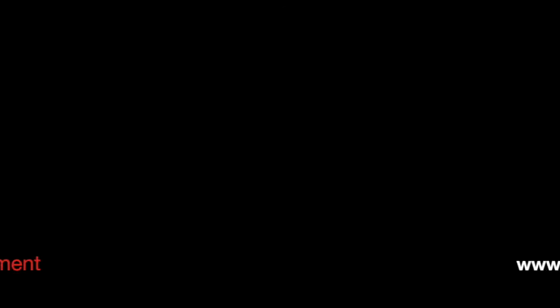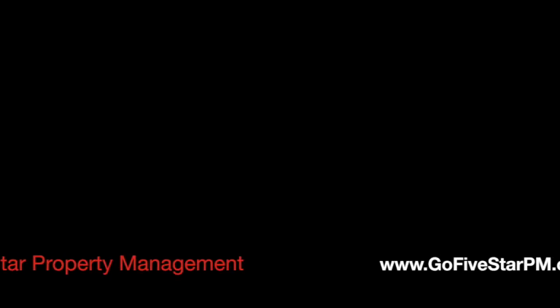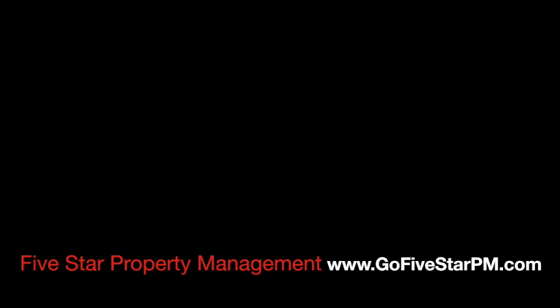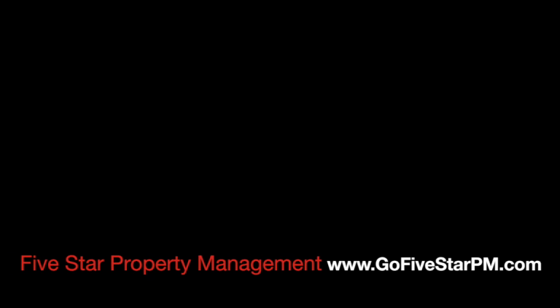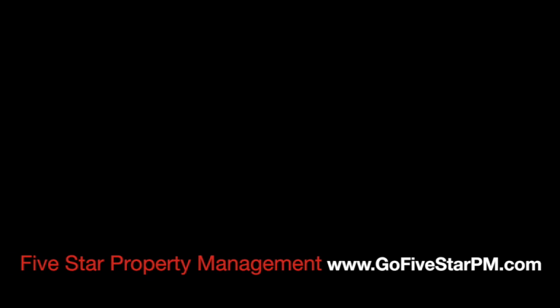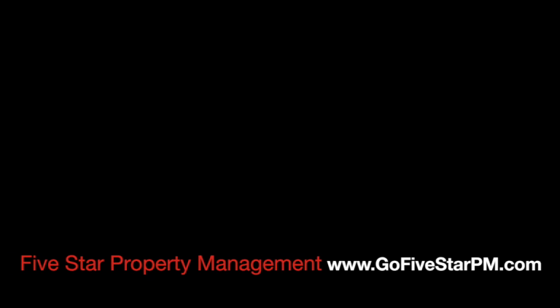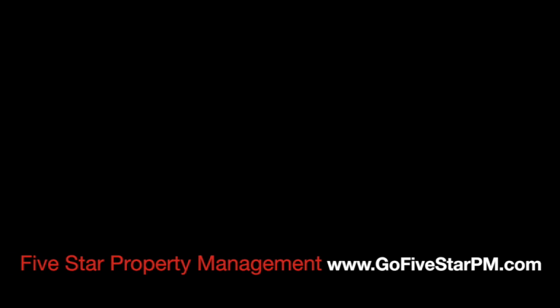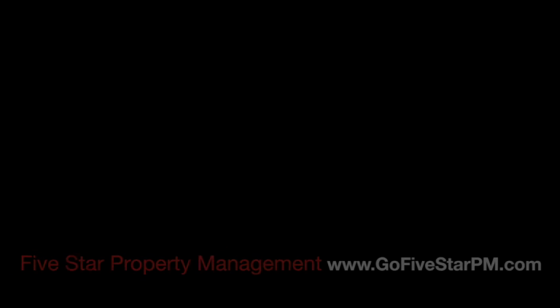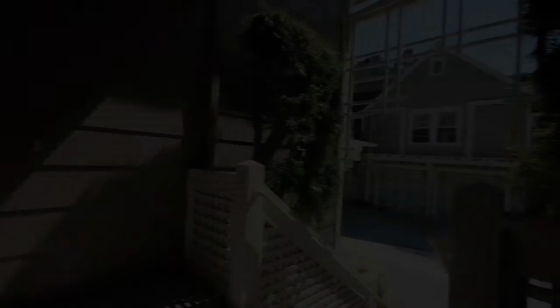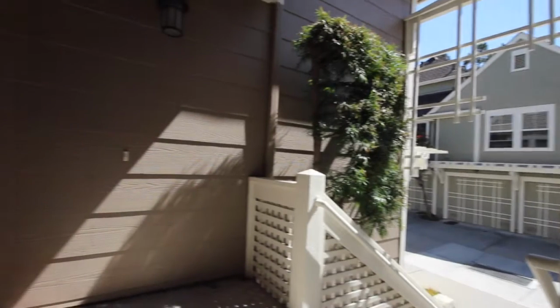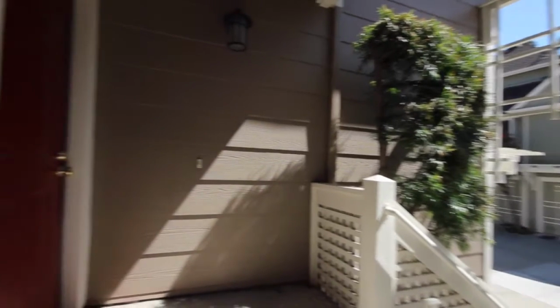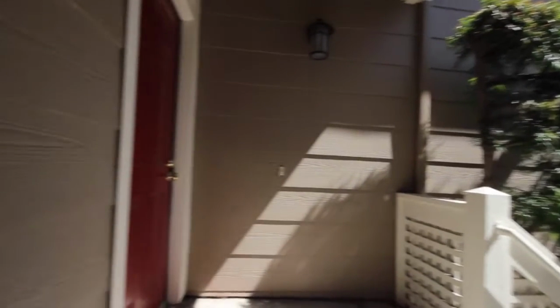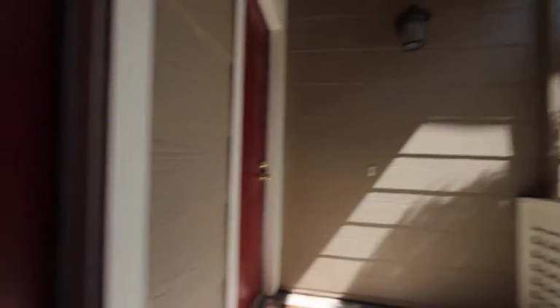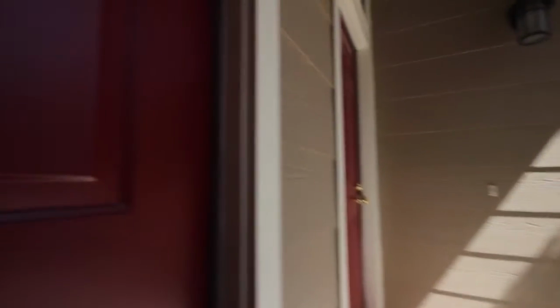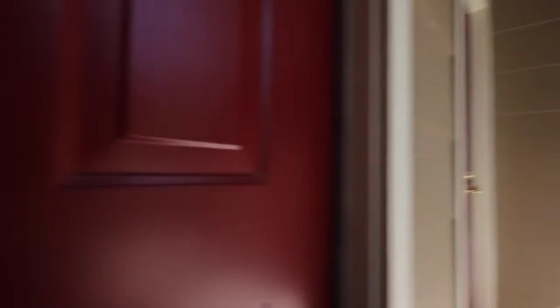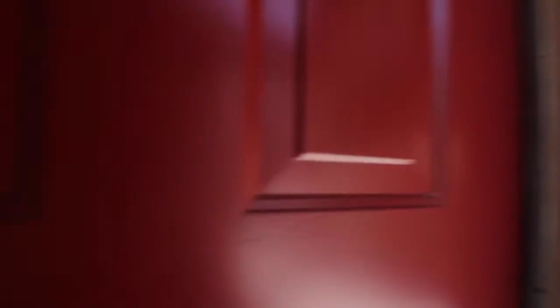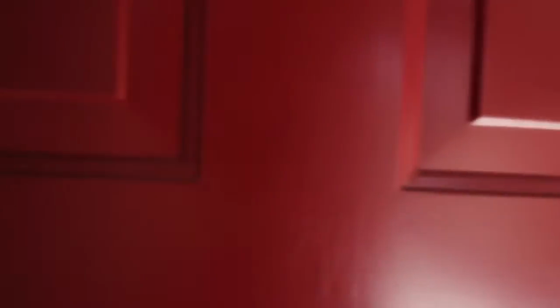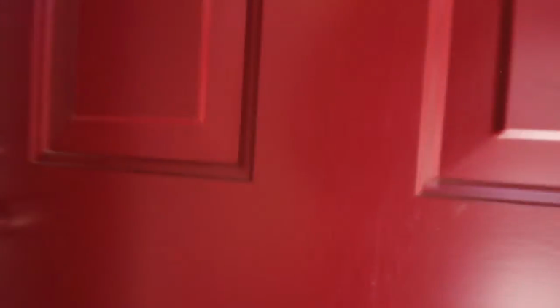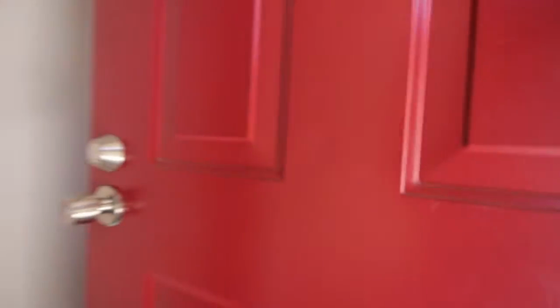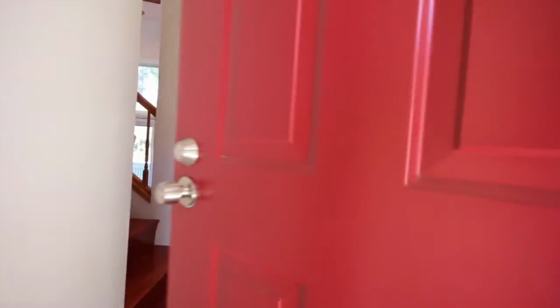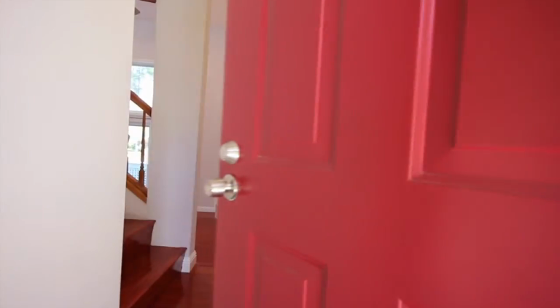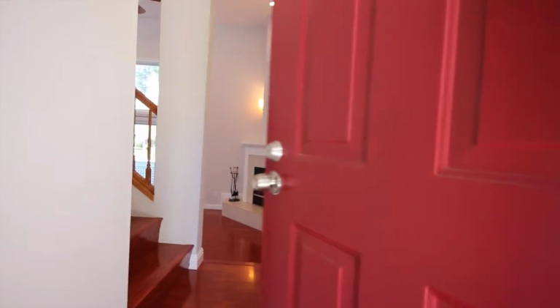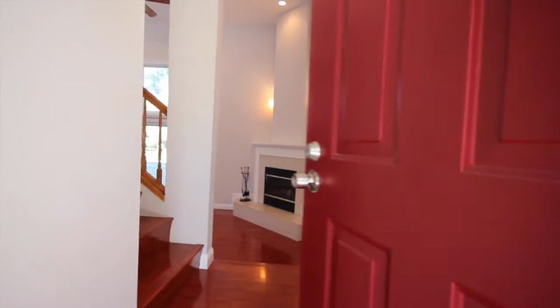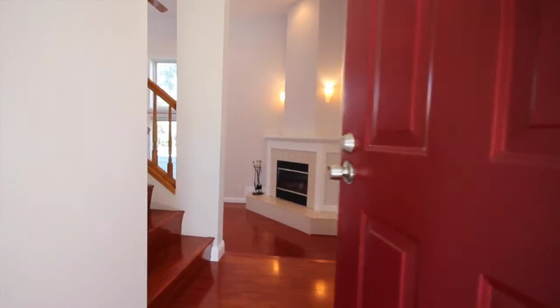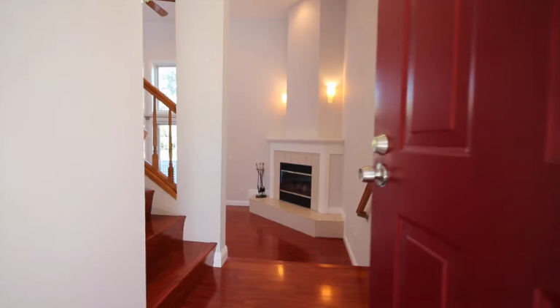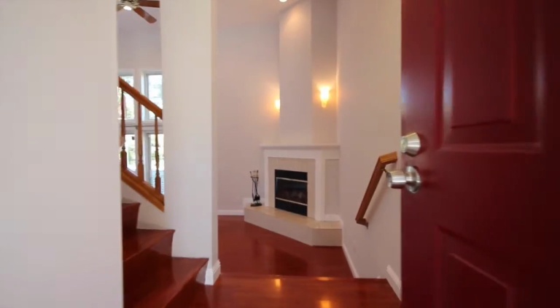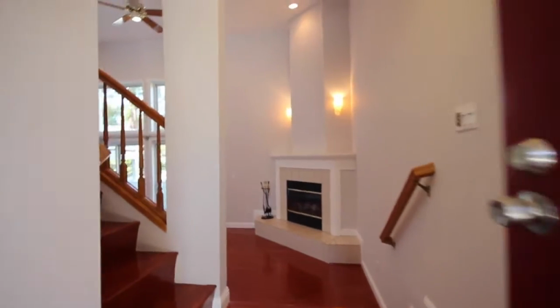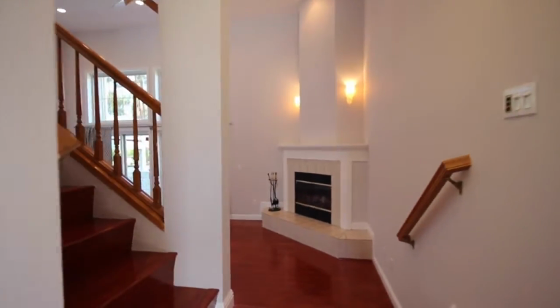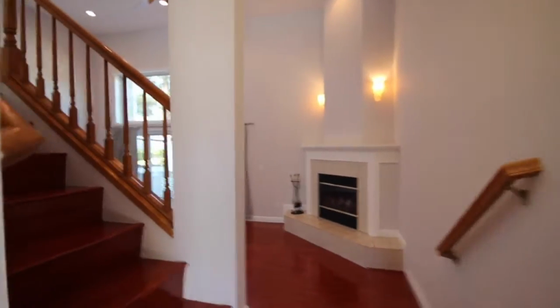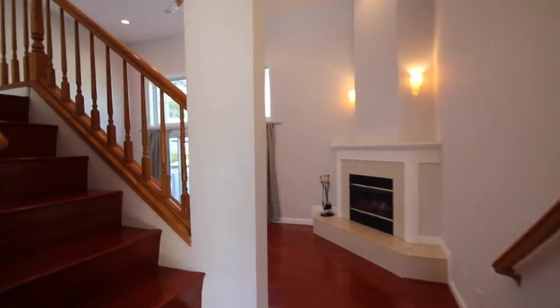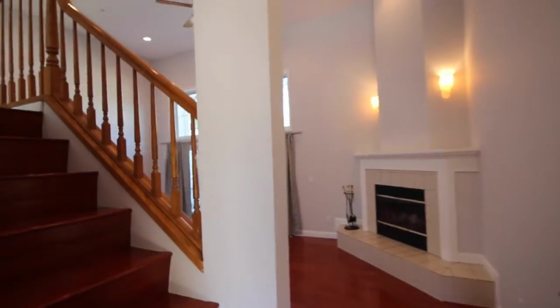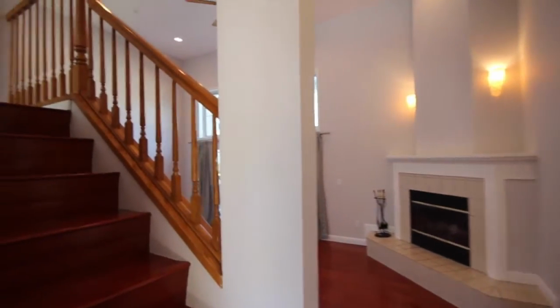Five Star Property Management. Video tour of the property located at 1103 Outrigger Lane in Foster City, California. This is a two bedroom, two and a half bath townhome located right next to the water in quiet and safe Foster City.